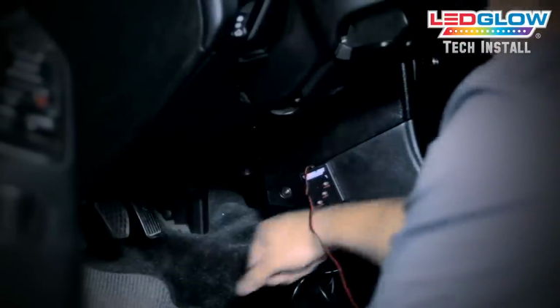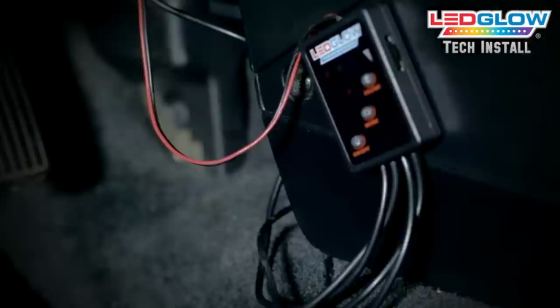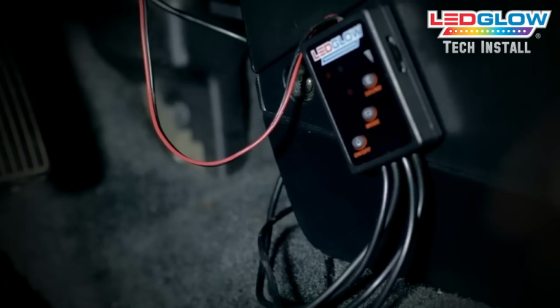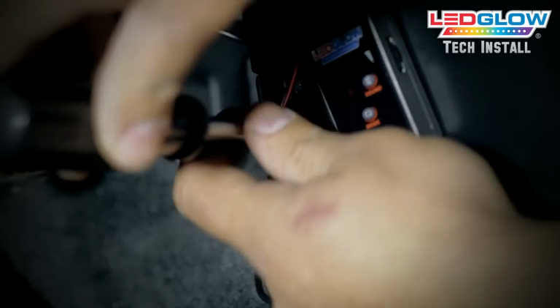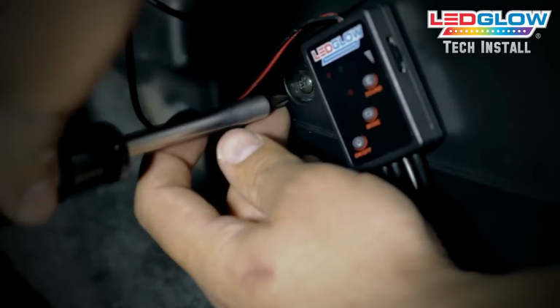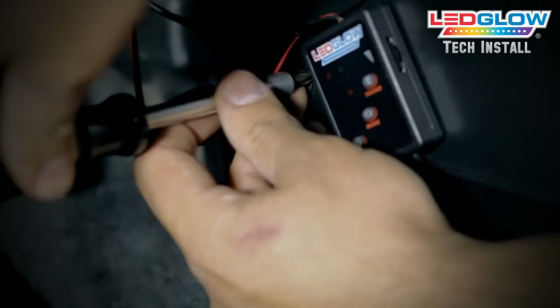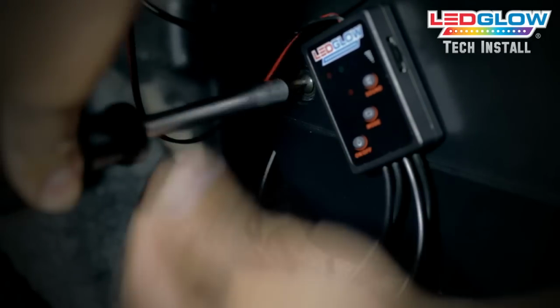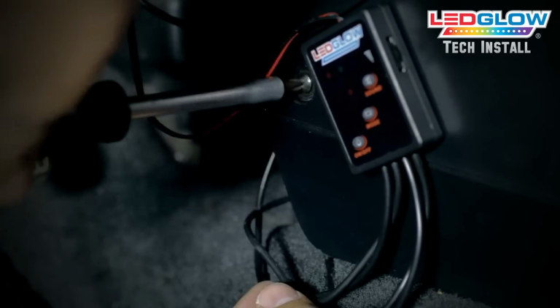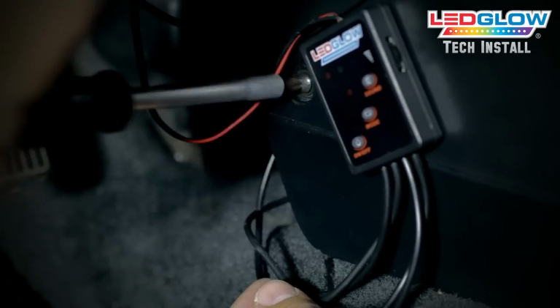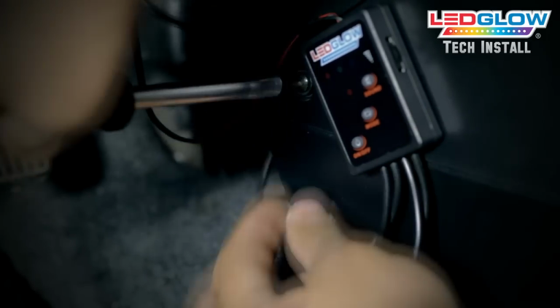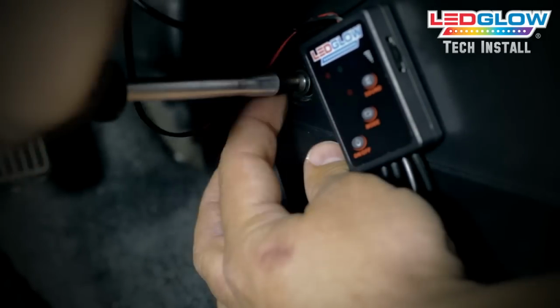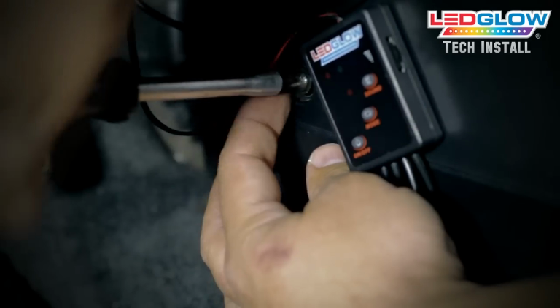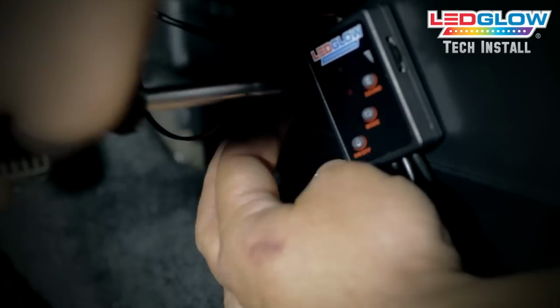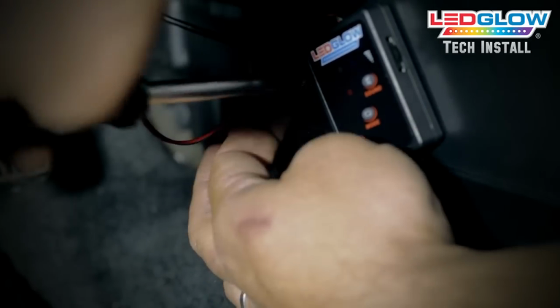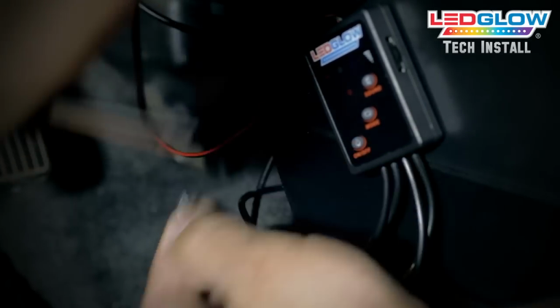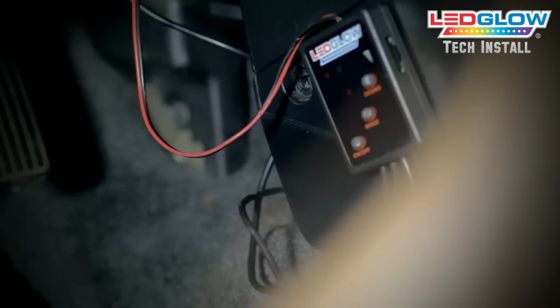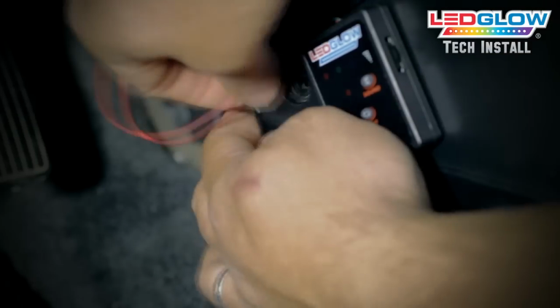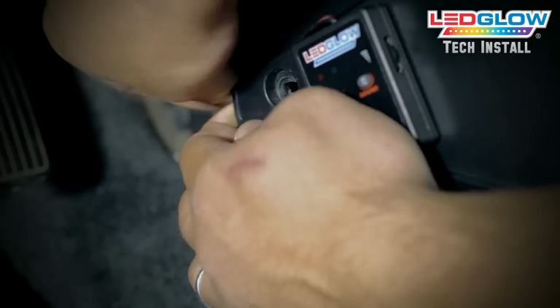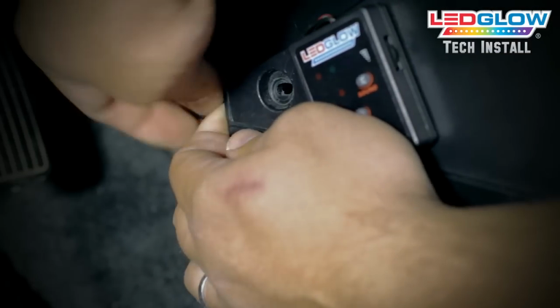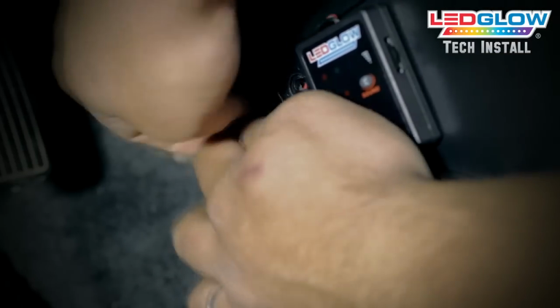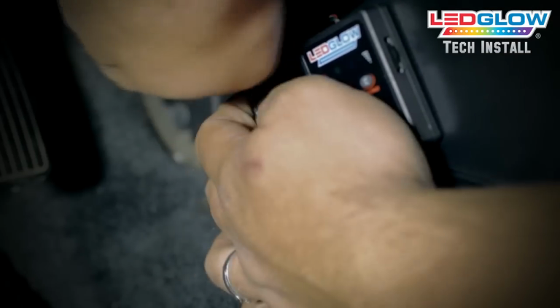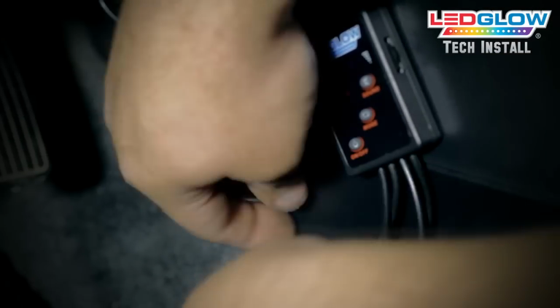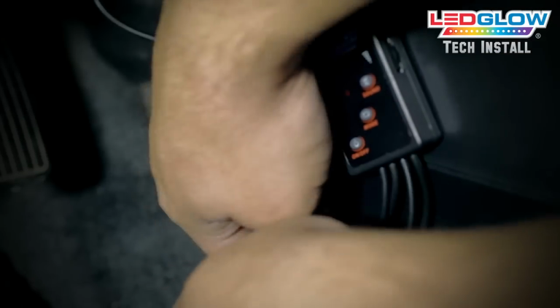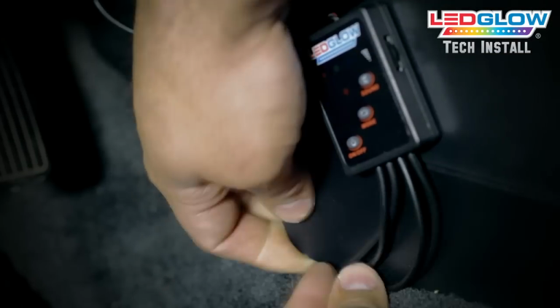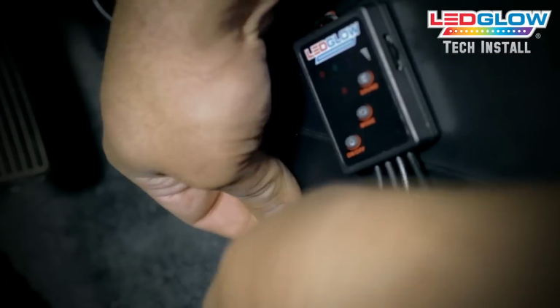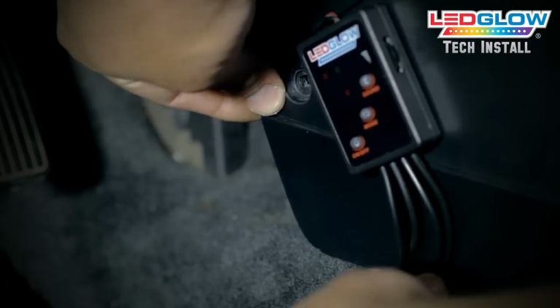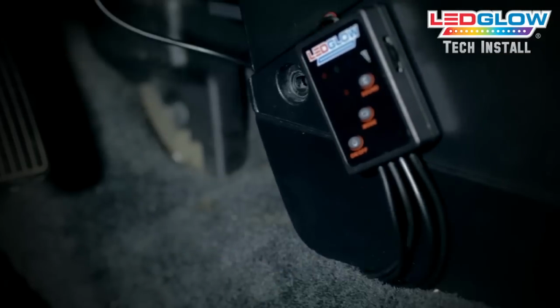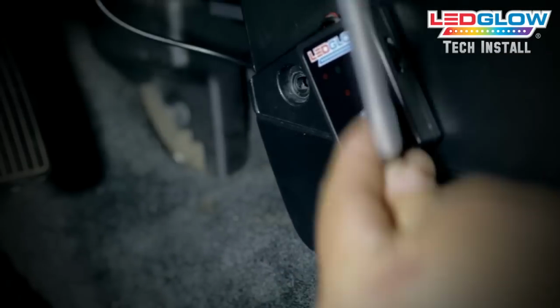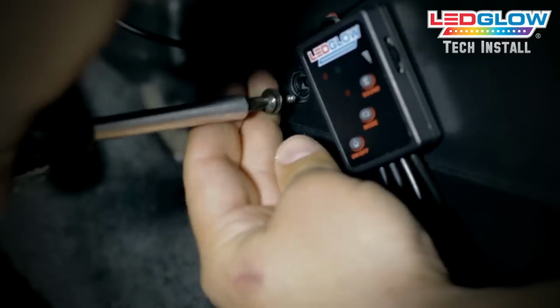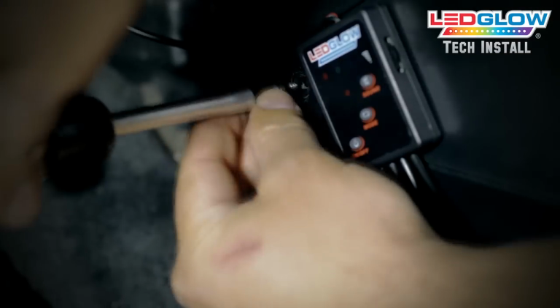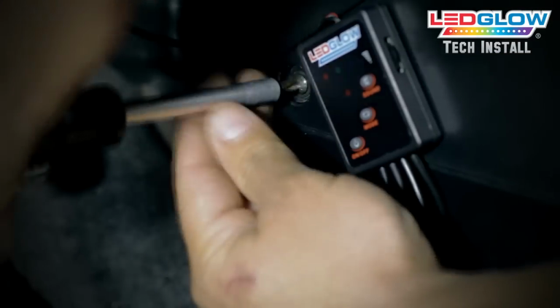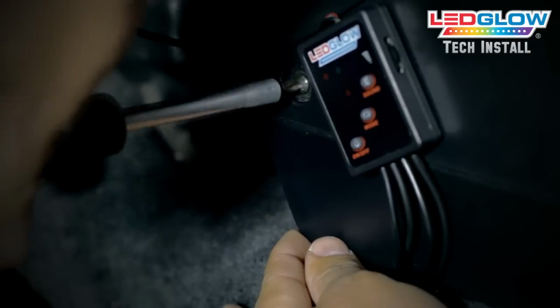After the control box is mounted, run all of the lead wires so they are not visible or loose. Be sure not to cut or pinch any of the lead wires when you're running them.